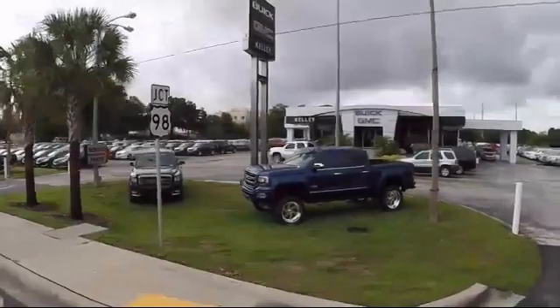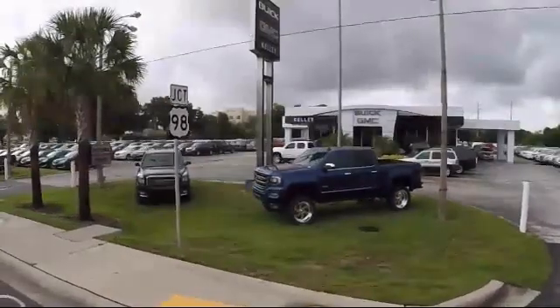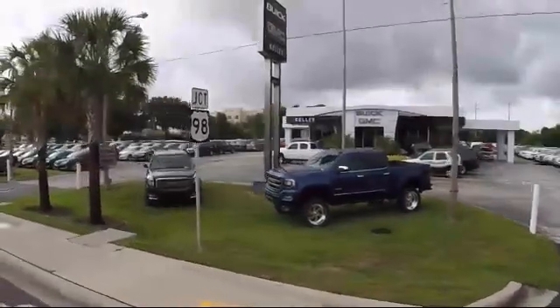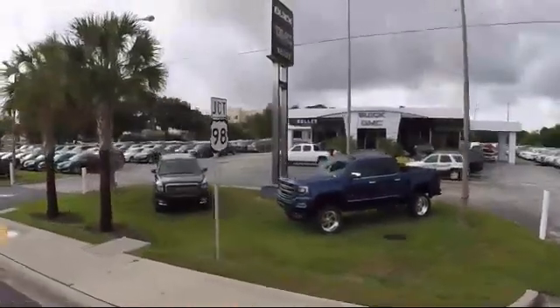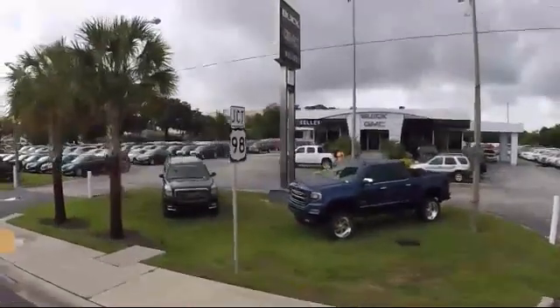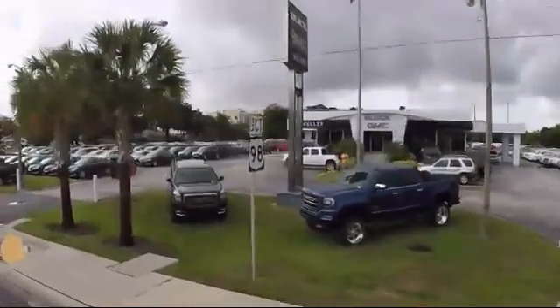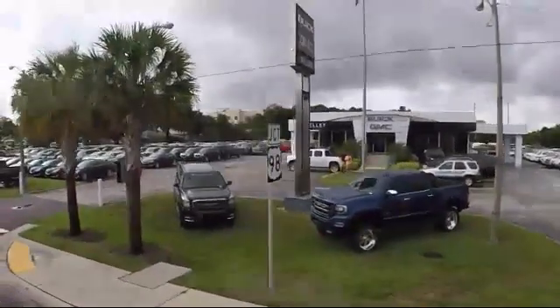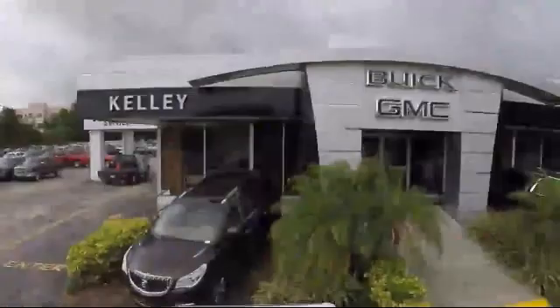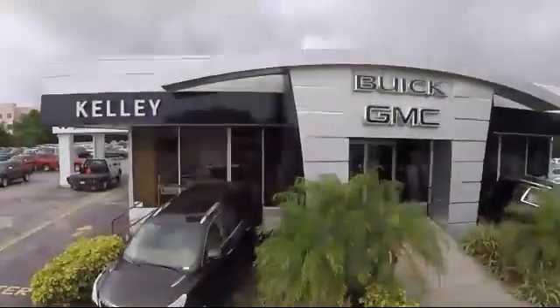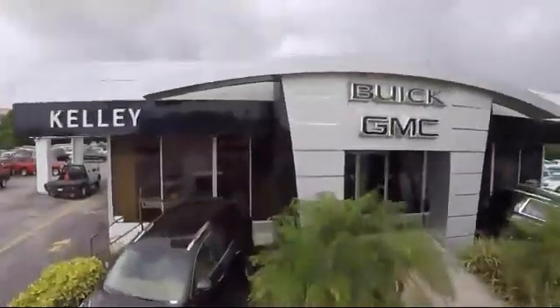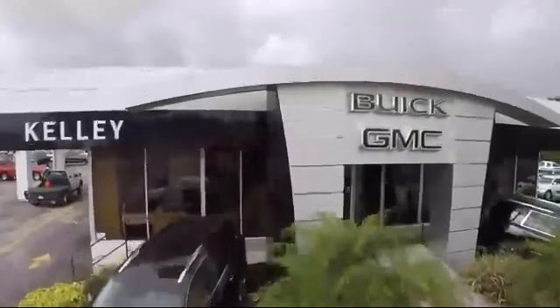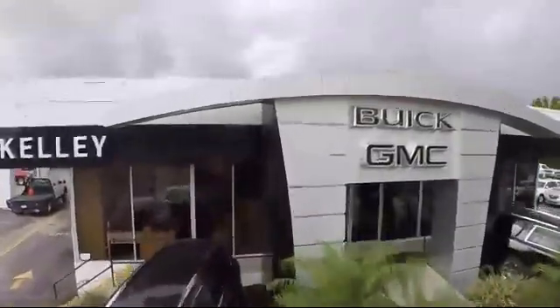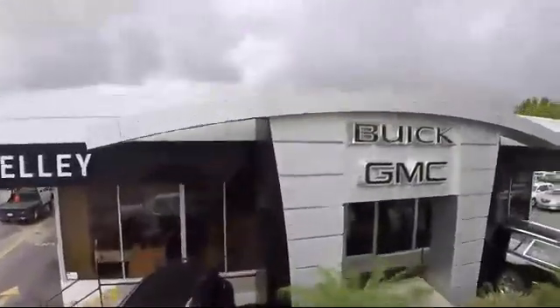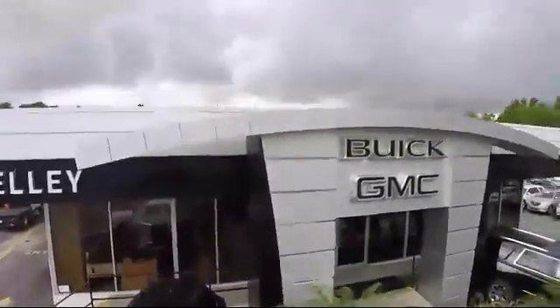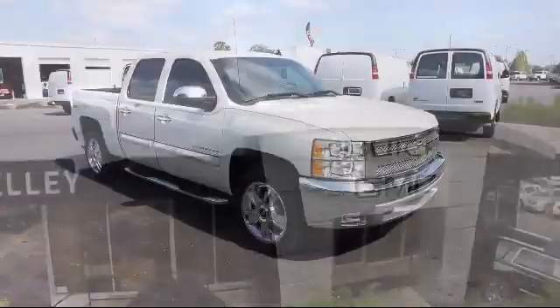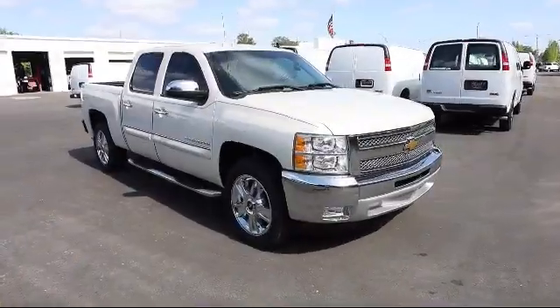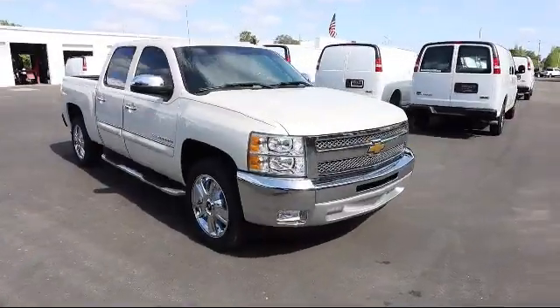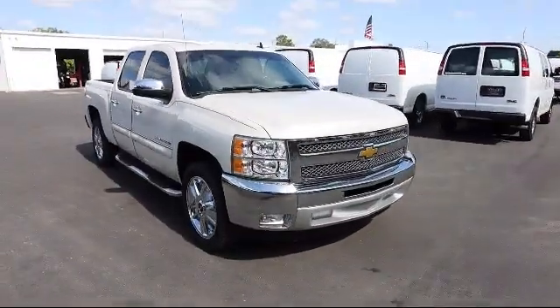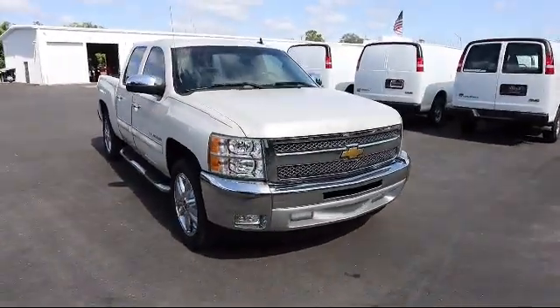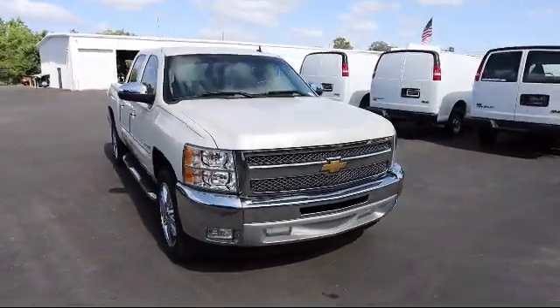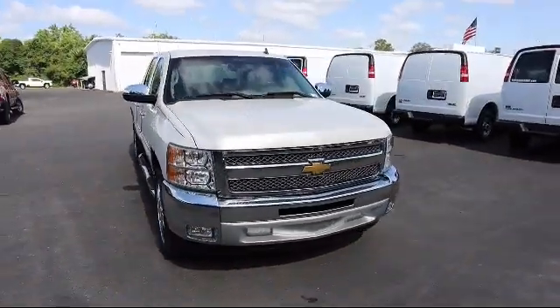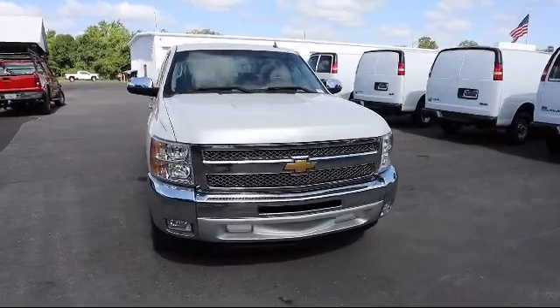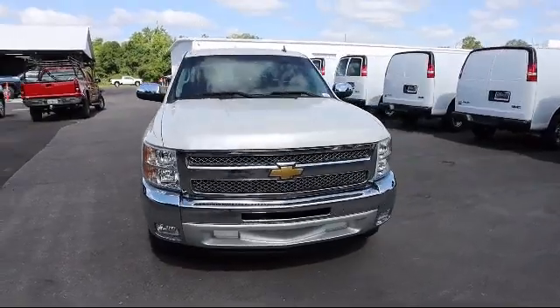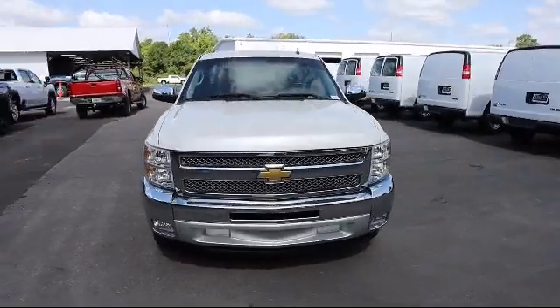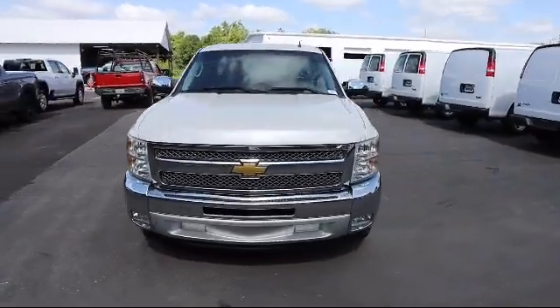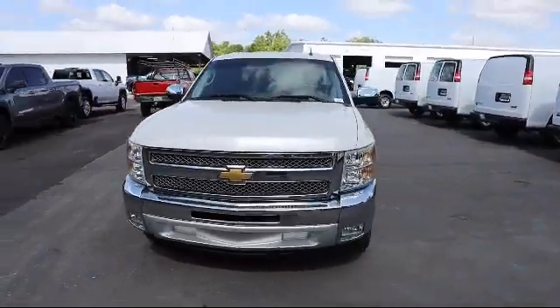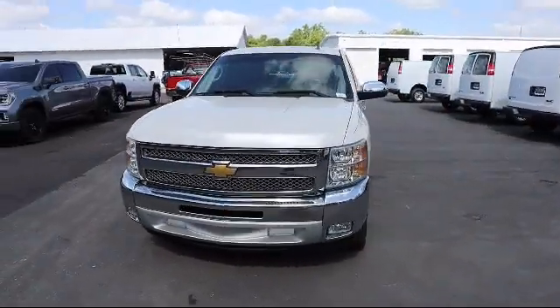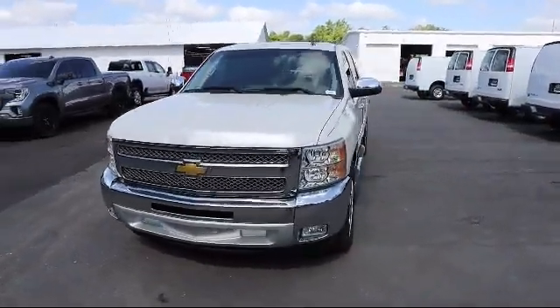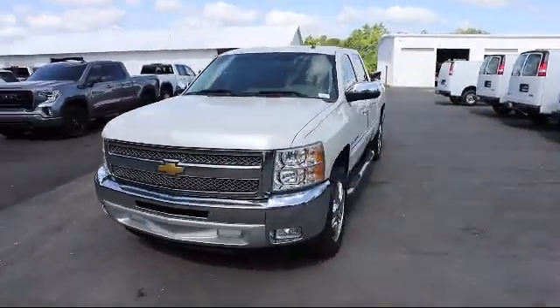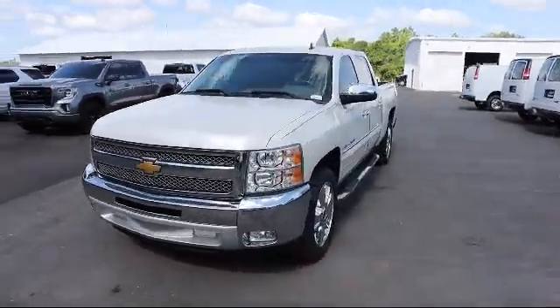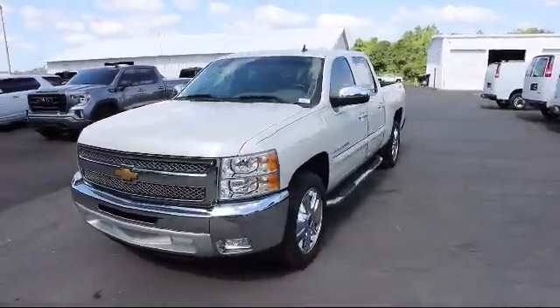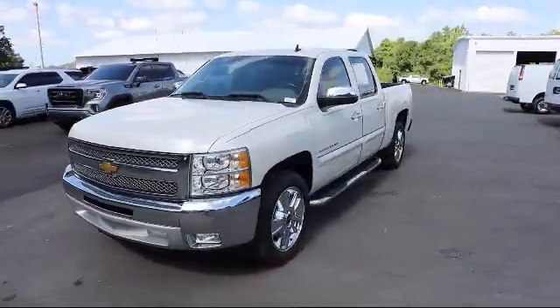Welcome to Kelly Buick GMC, and here's a look at another one of our great vehicles in our inventory. It comes equipped with a lockable tailgate, 6-way power driver's seat adjuster, fog lights, and has less than 55,000 miles on the odometer.